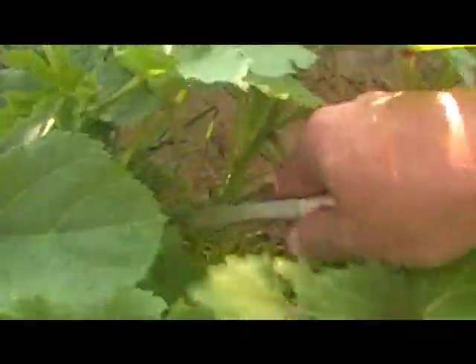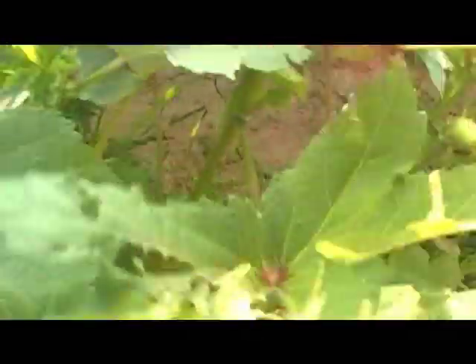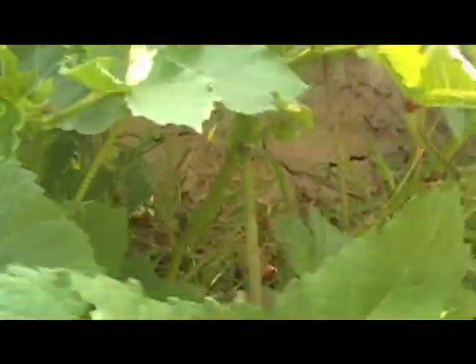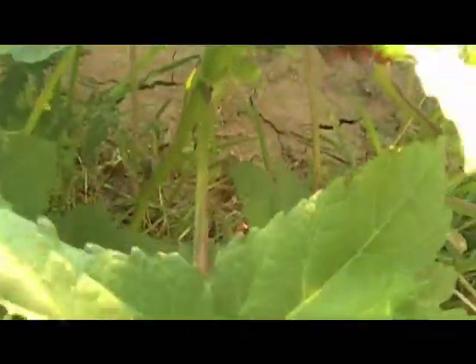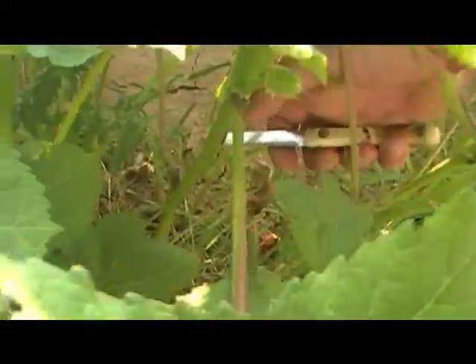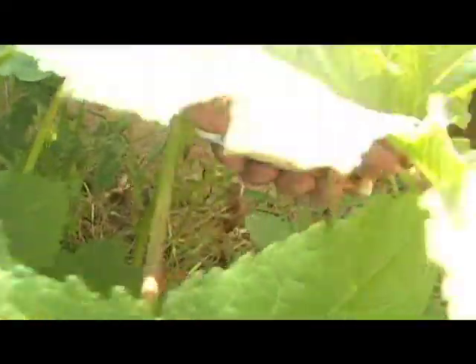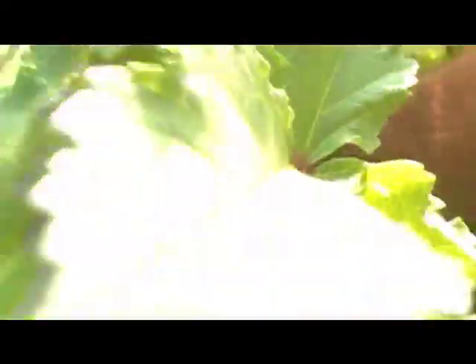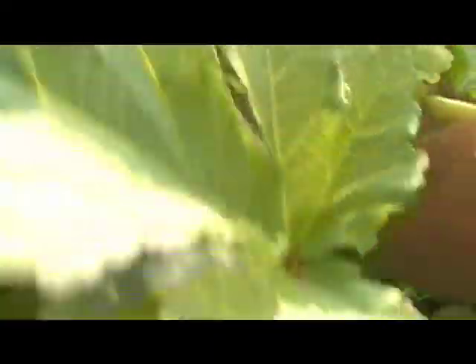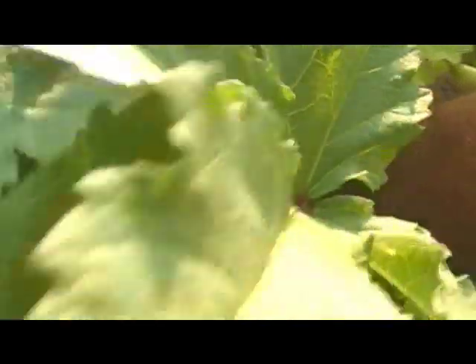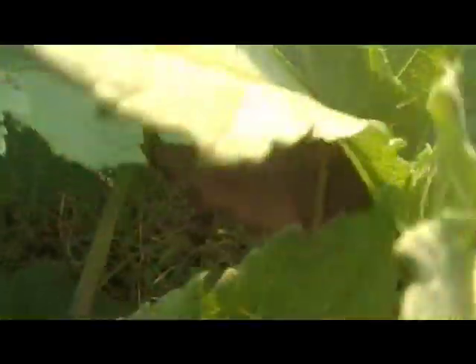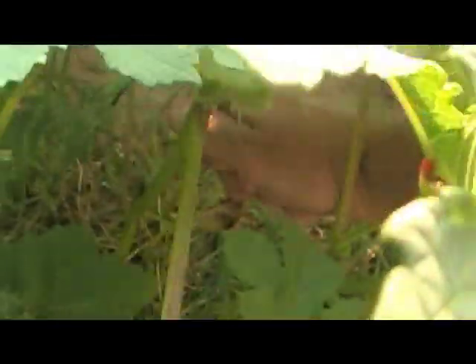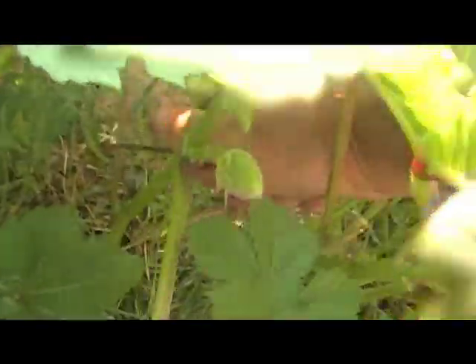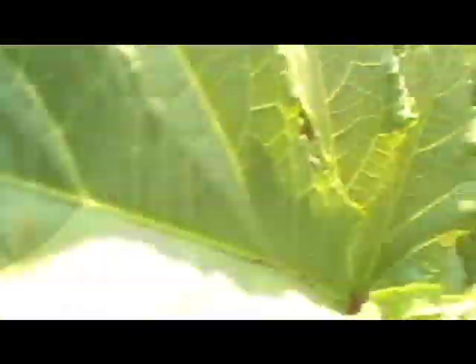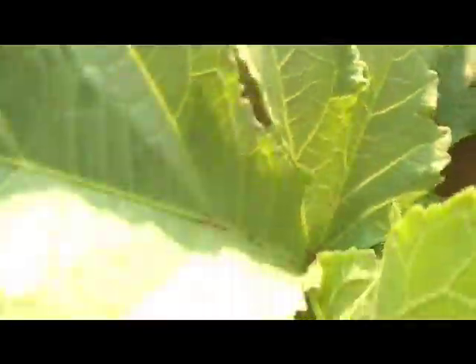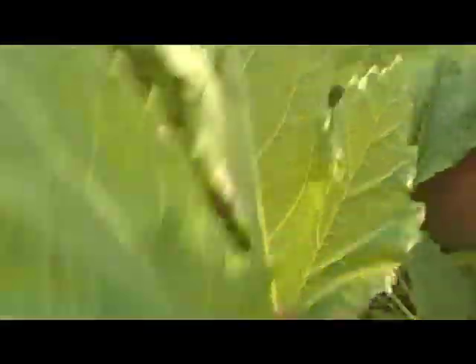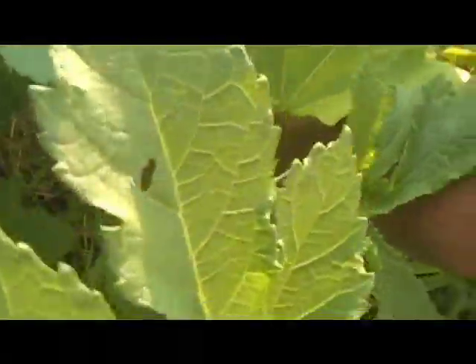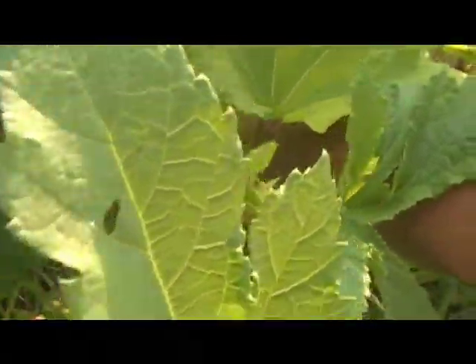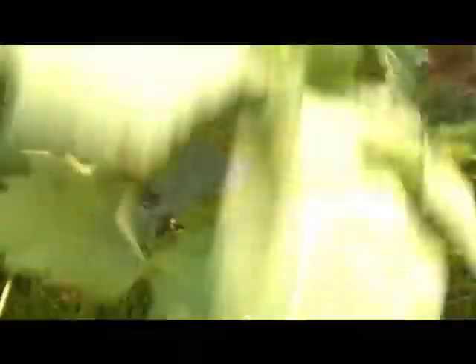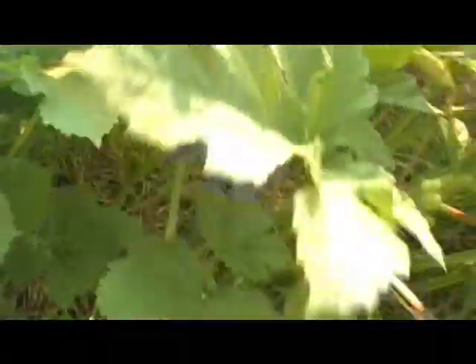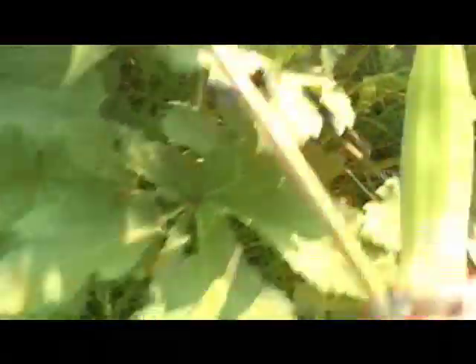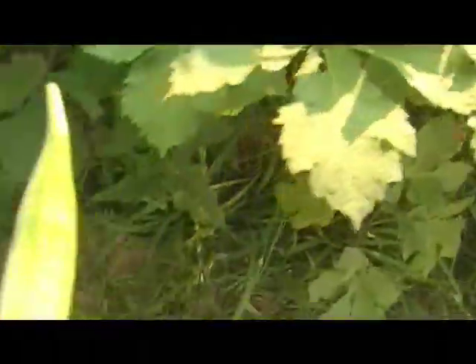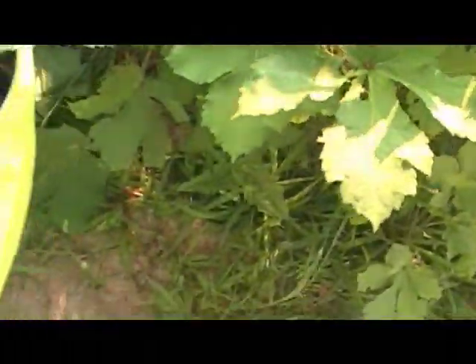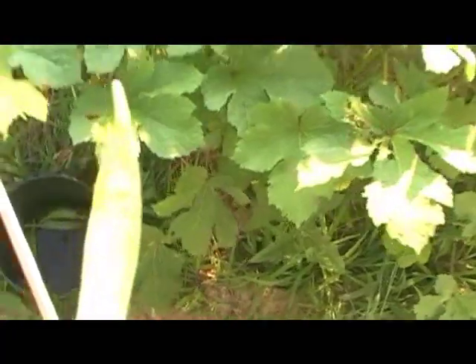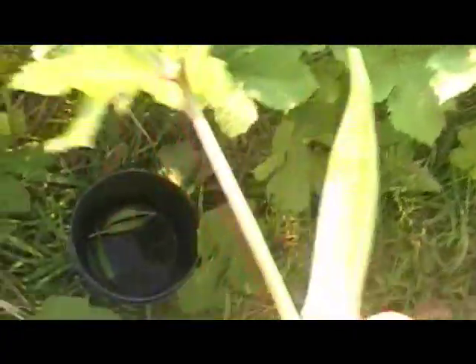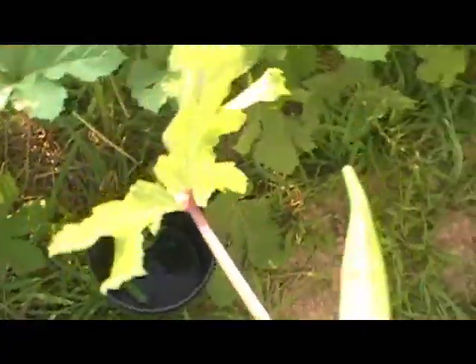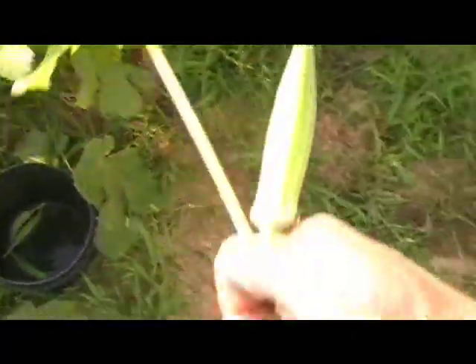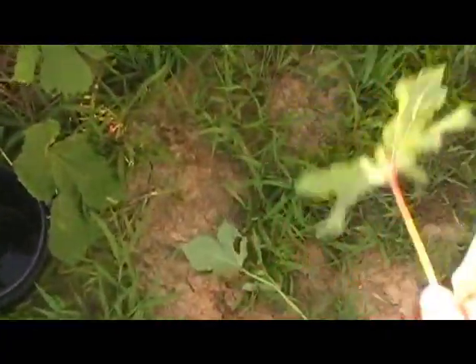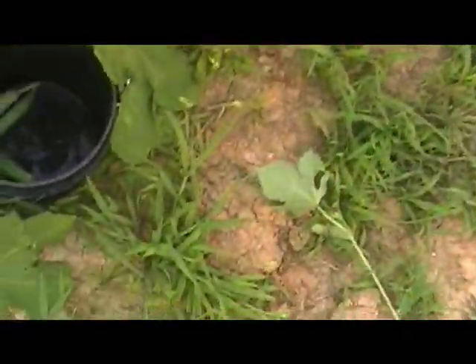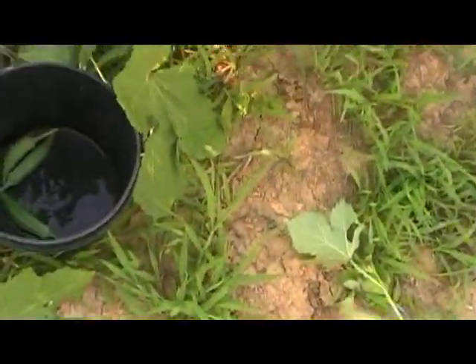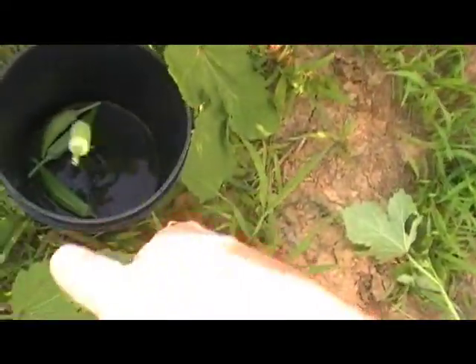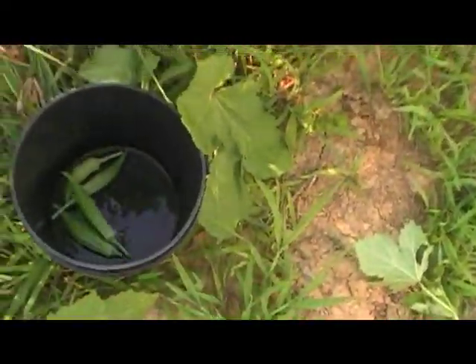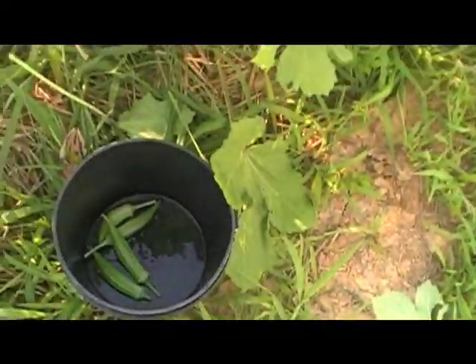There's a nice pod in there. And when I cut my okra I cut leaf, pod, and all — just like I did there. See, that plant don't need that leaf anymore. See what I'm saying?